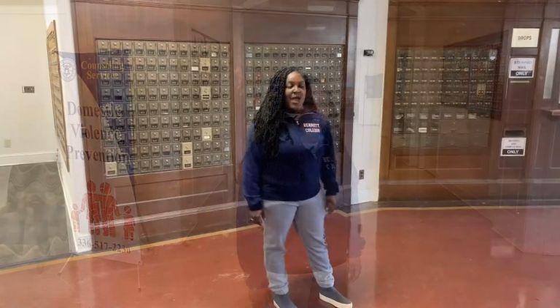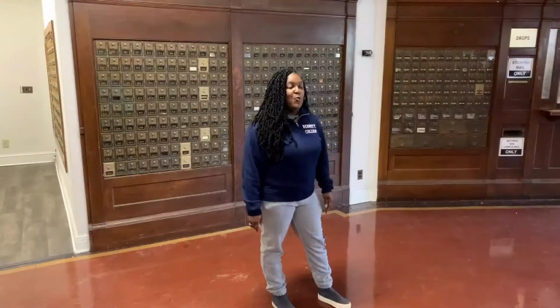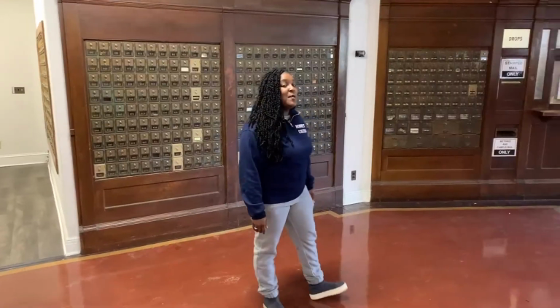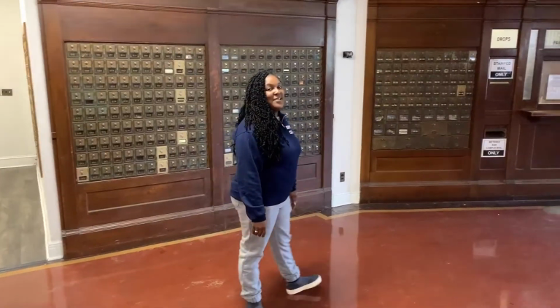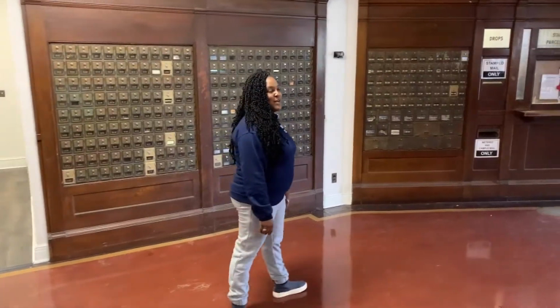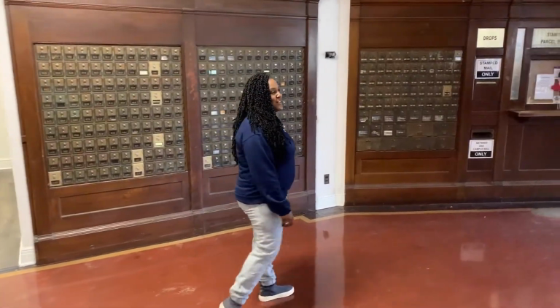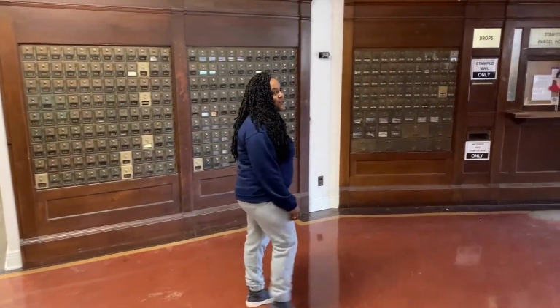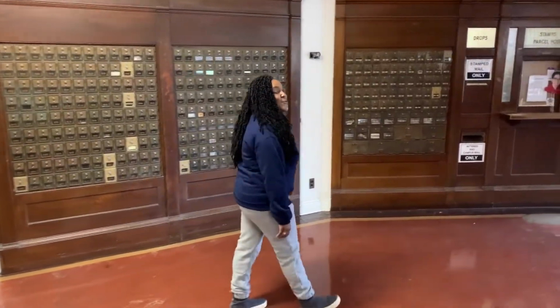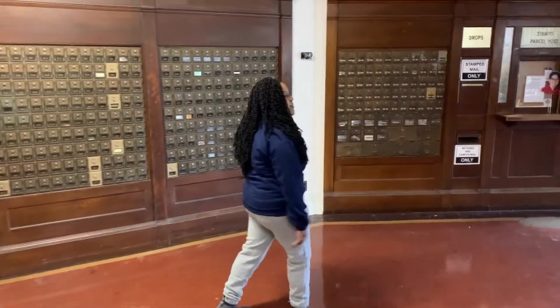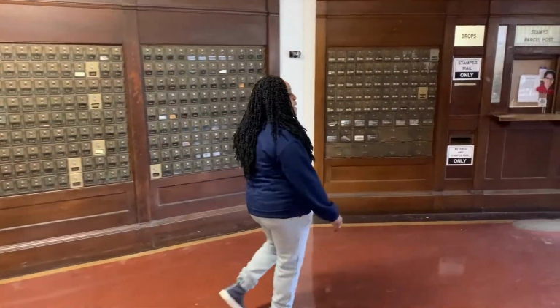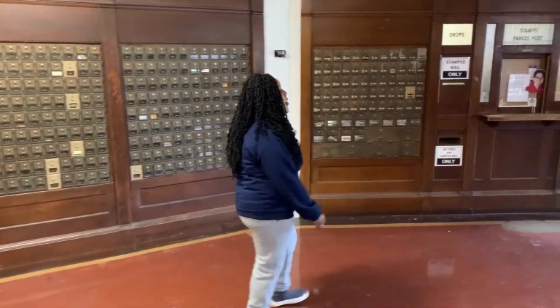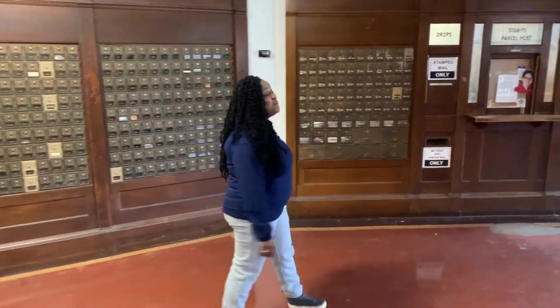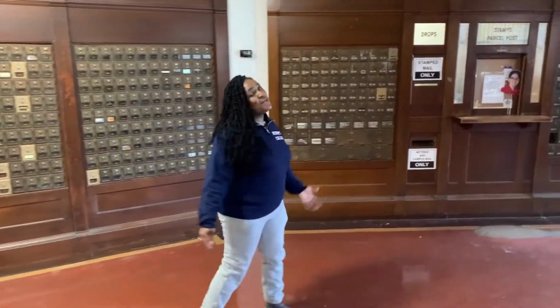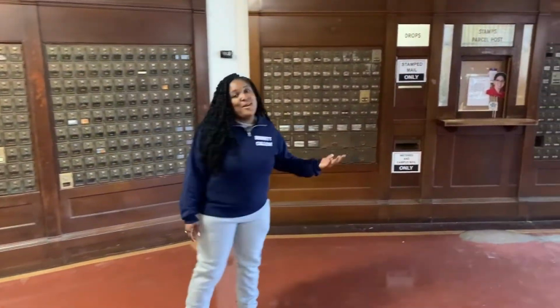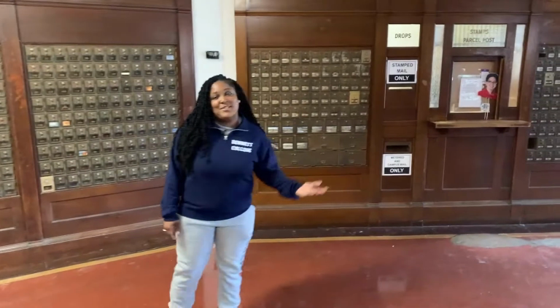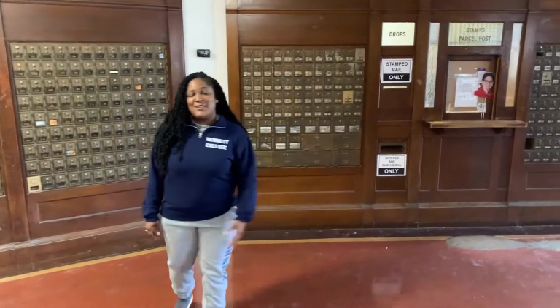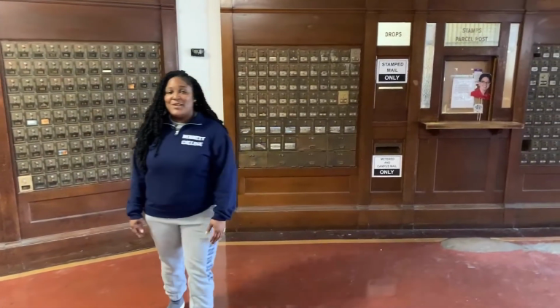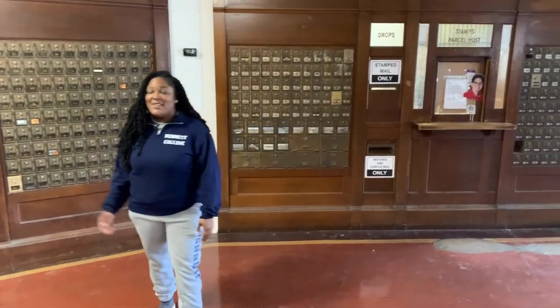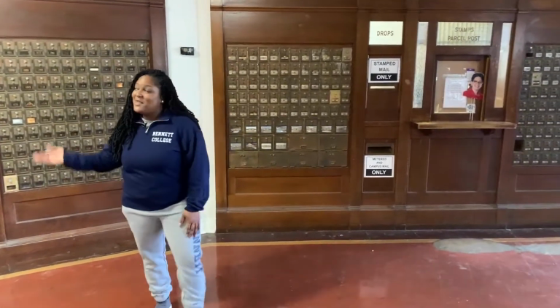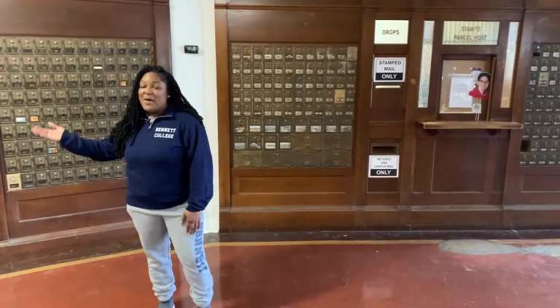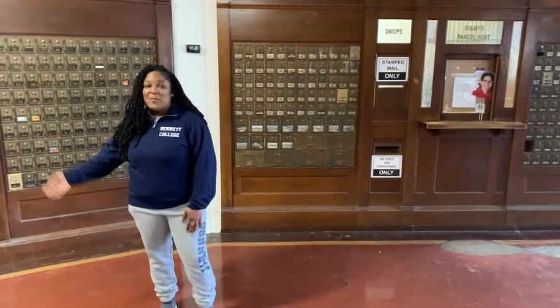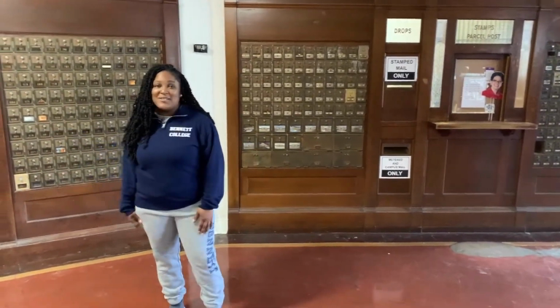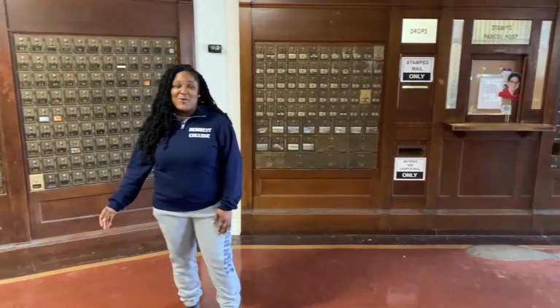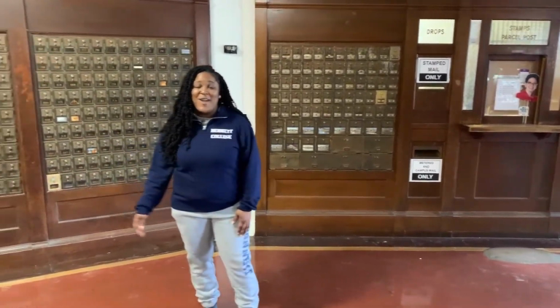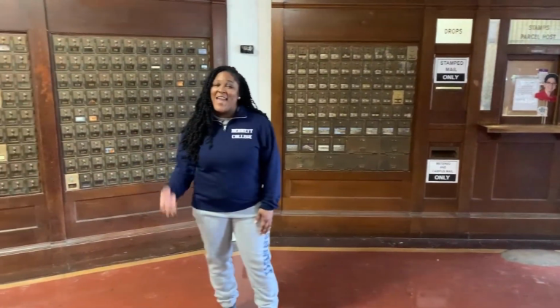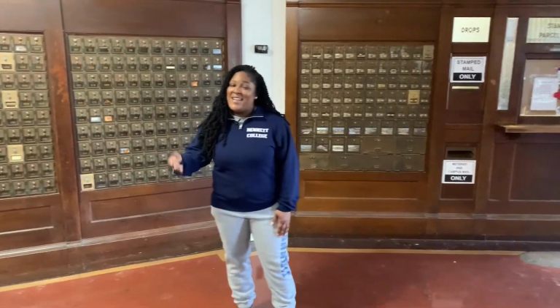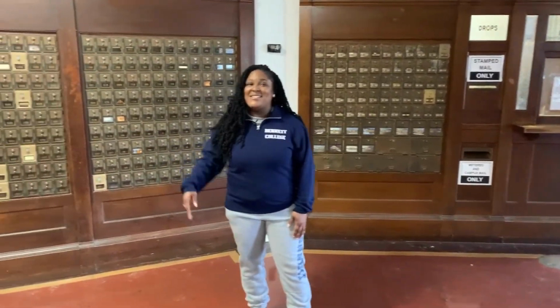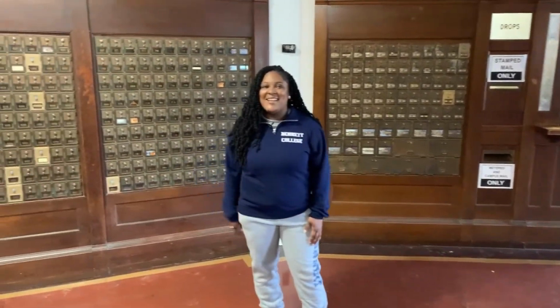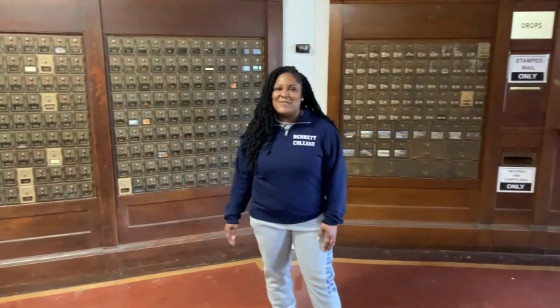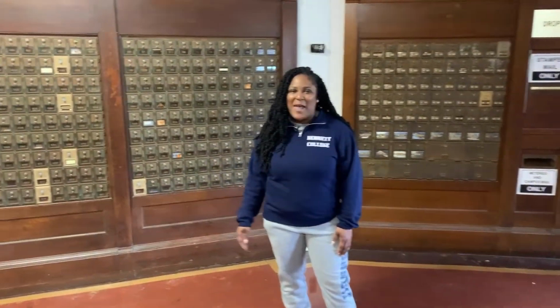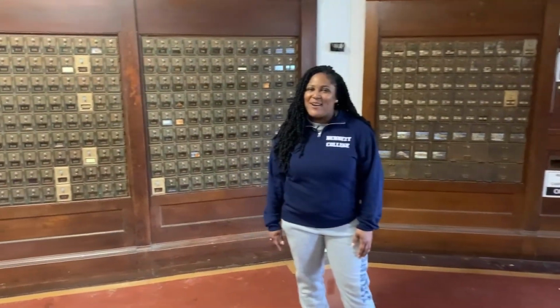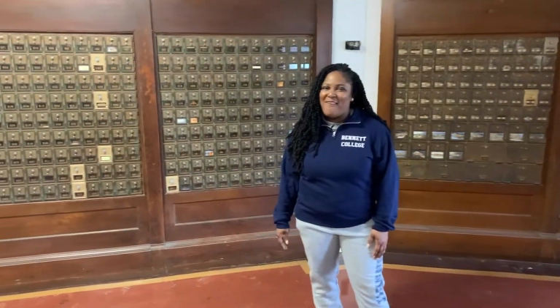We're in the basement of the Student Union, home to the Mail Center, the LaBelle Bookstore, and Sandella's Flatbread Cafe.